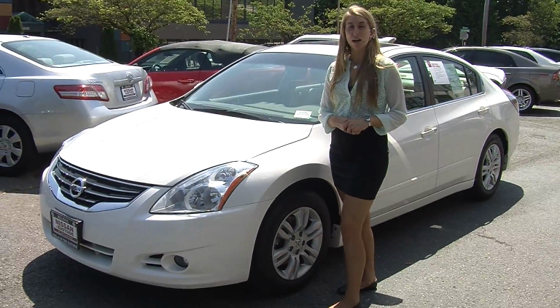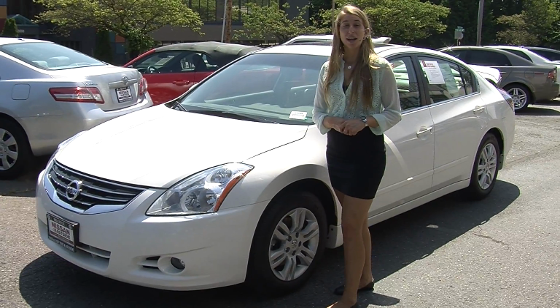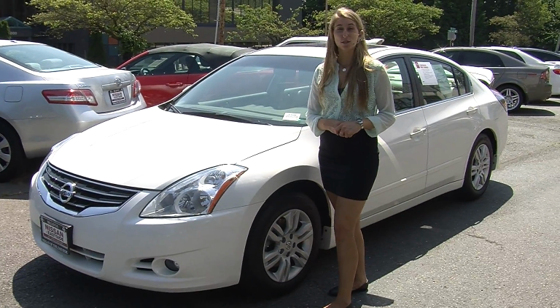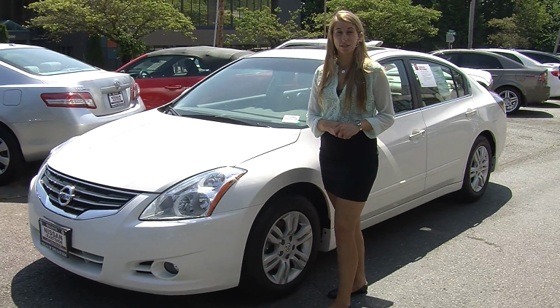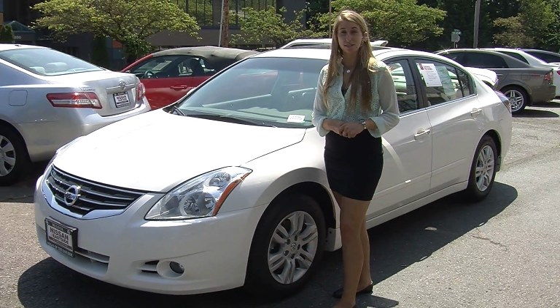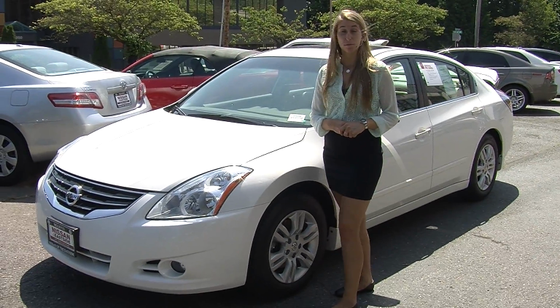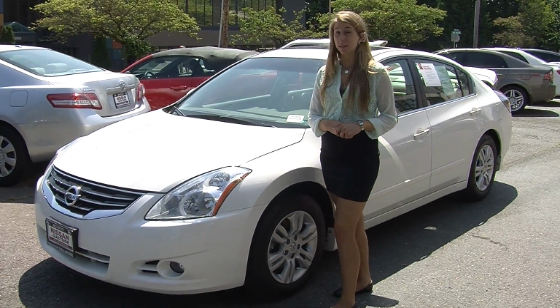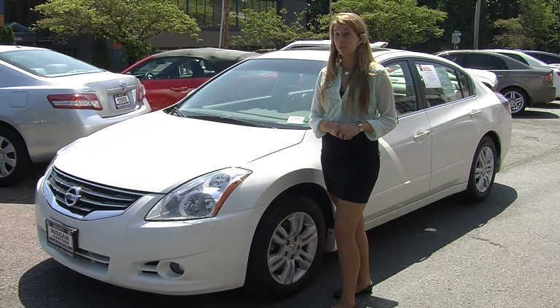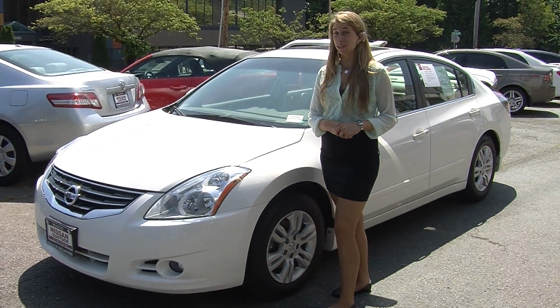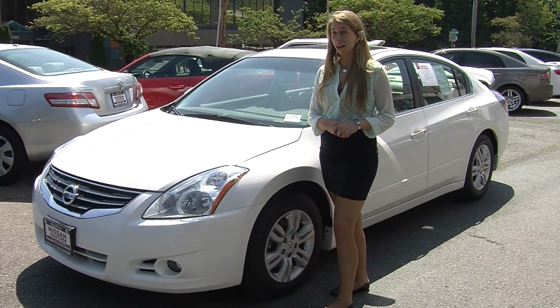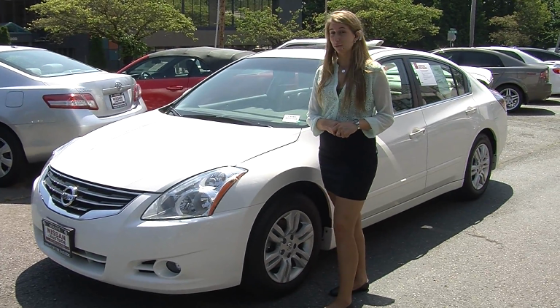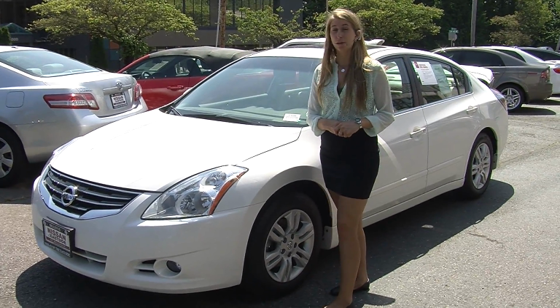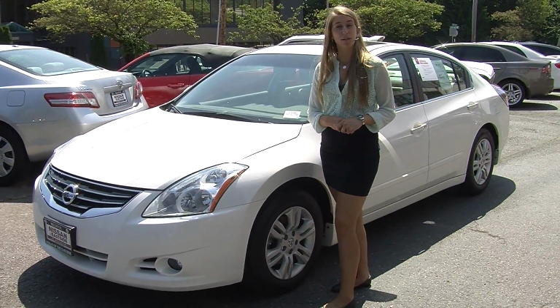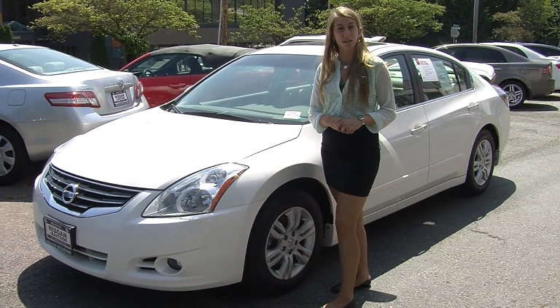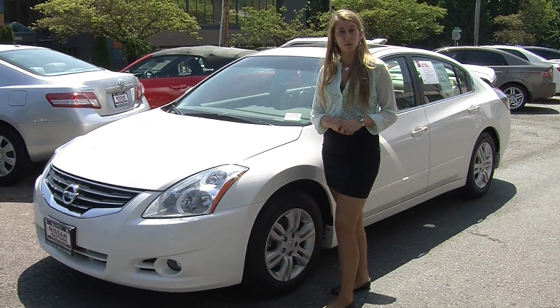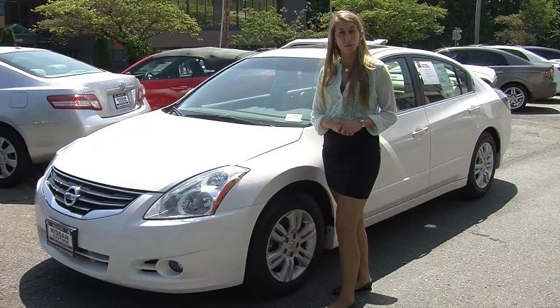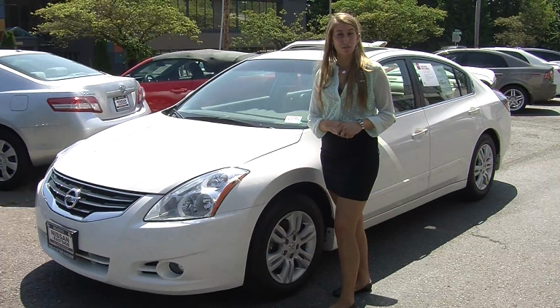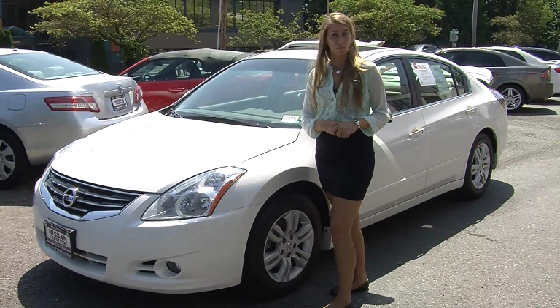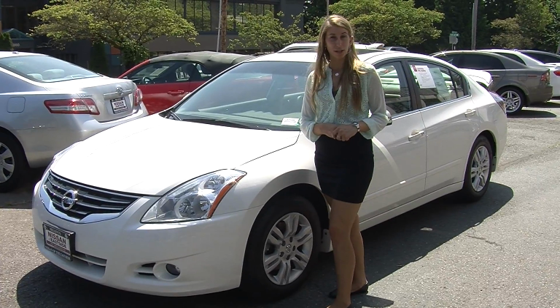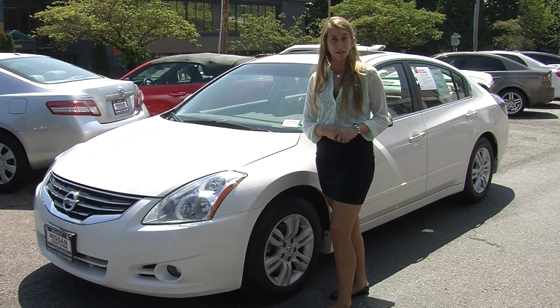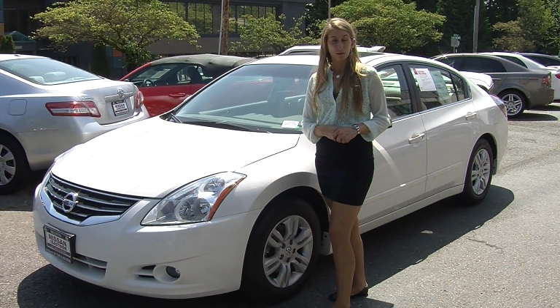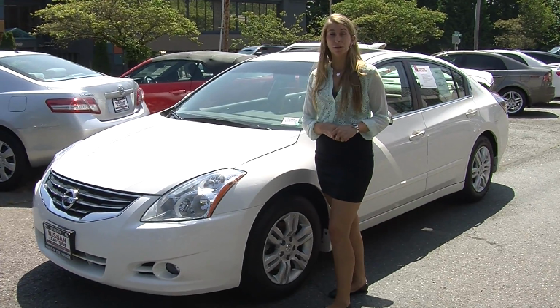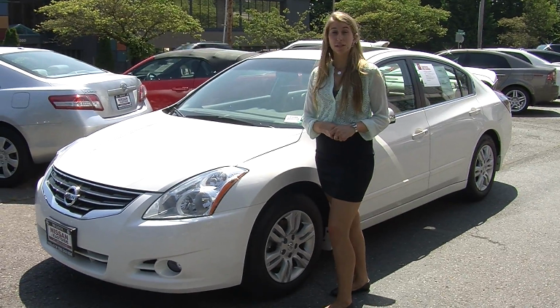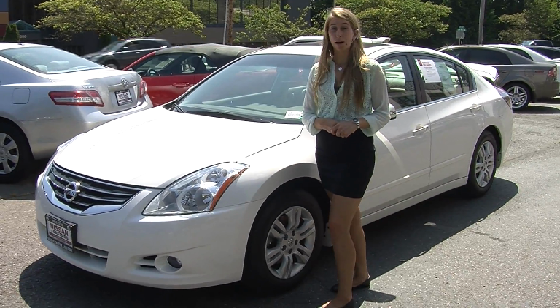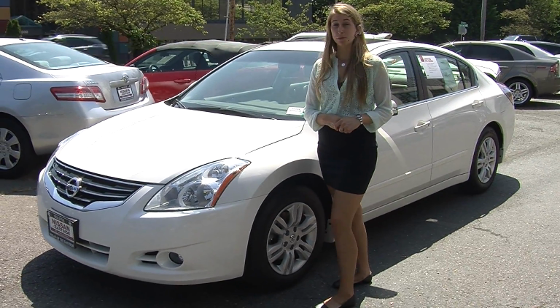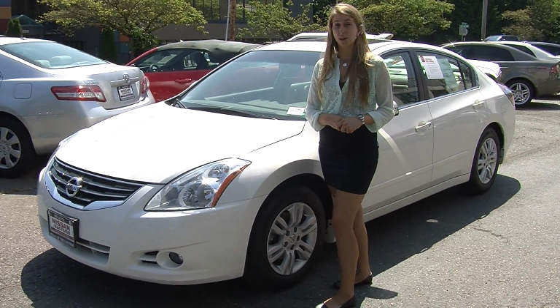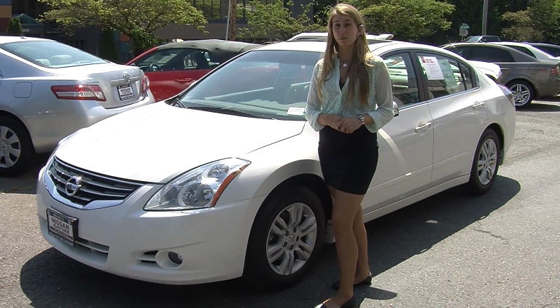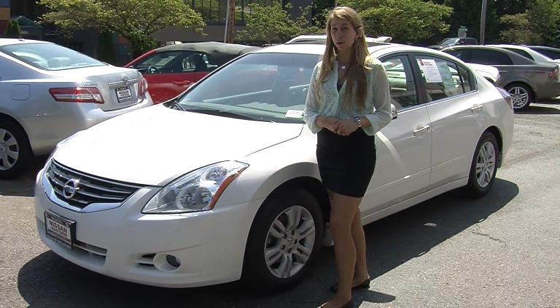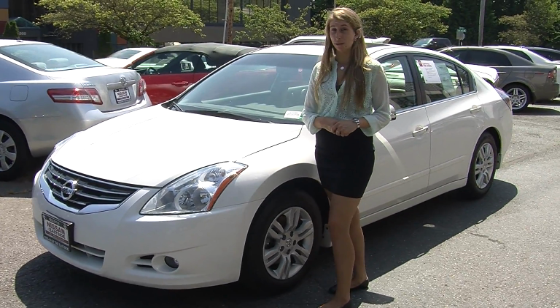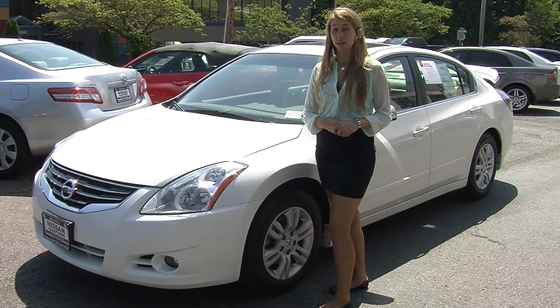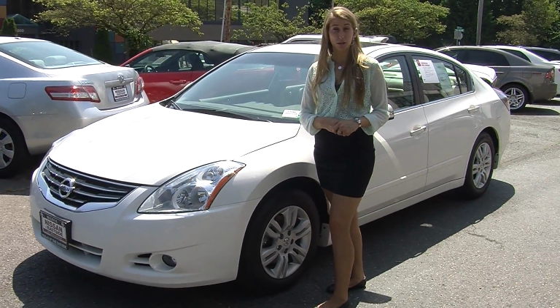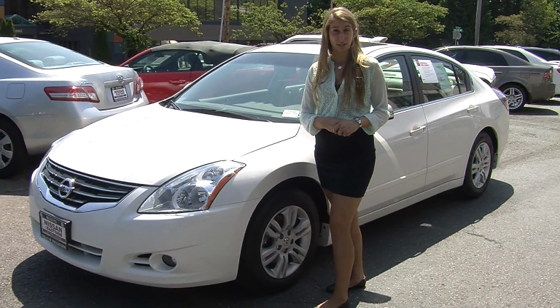Hi, this is Chelsea. Today I'm at Nissan of the East Side. We're the number one Nissan dealership in the Pacific Northwest. We're located in Bellevue right off of 405 and the 8th Street exit.